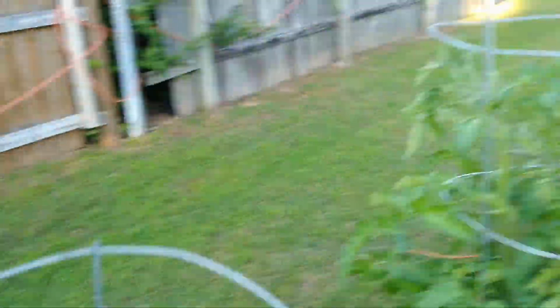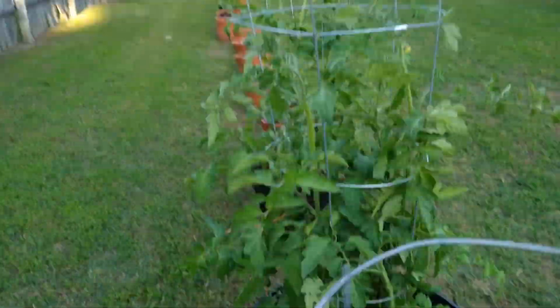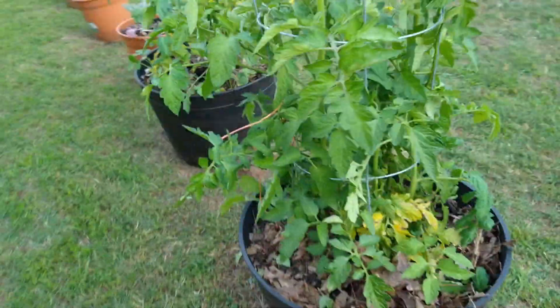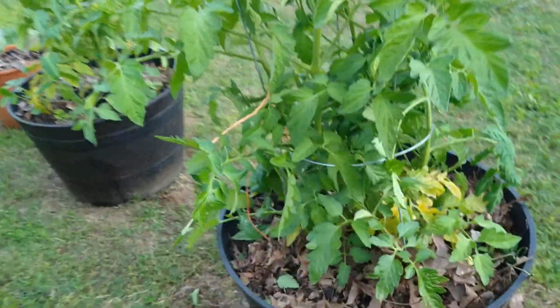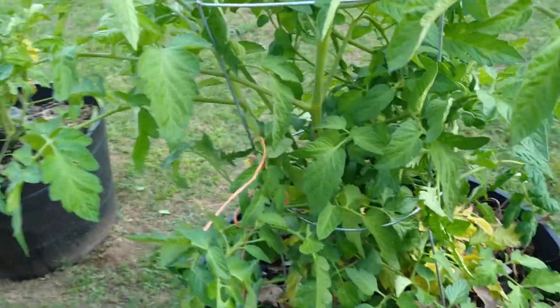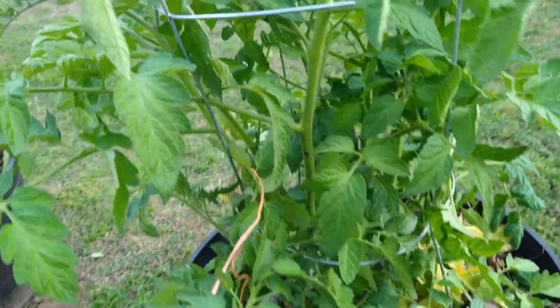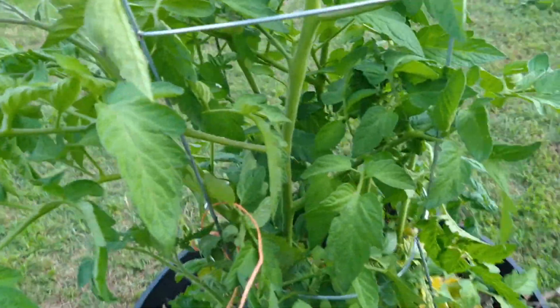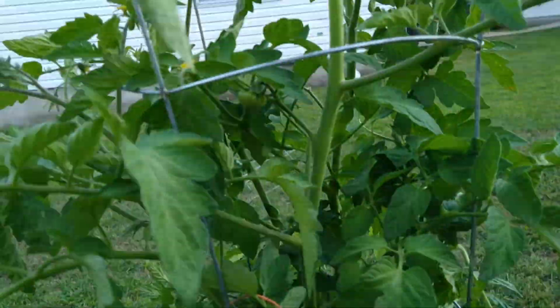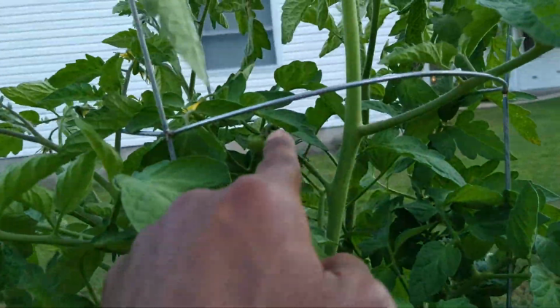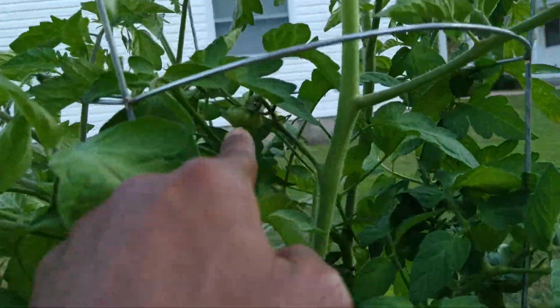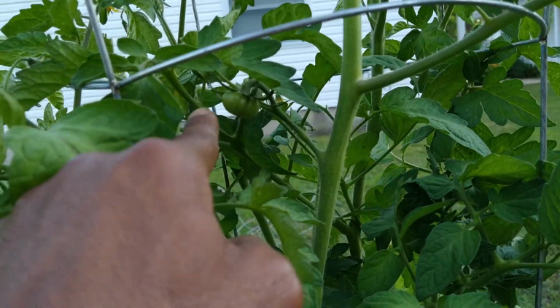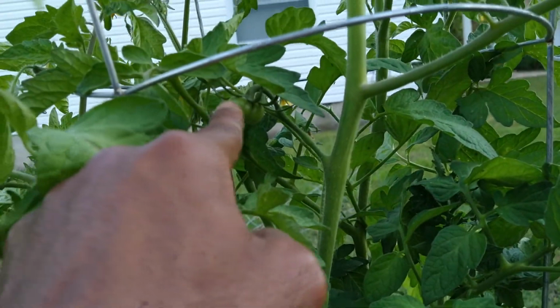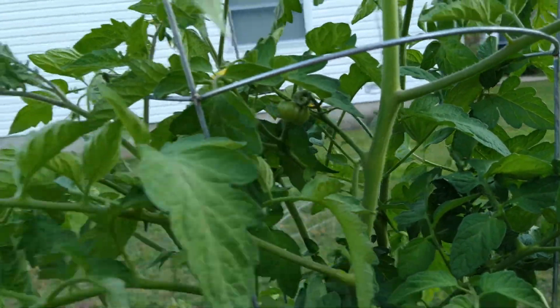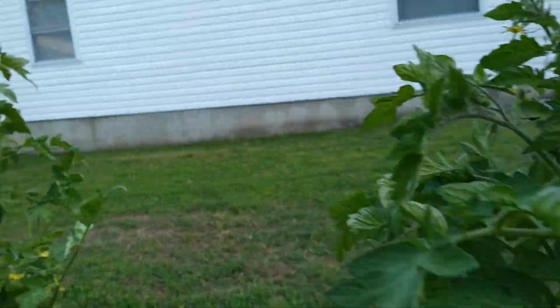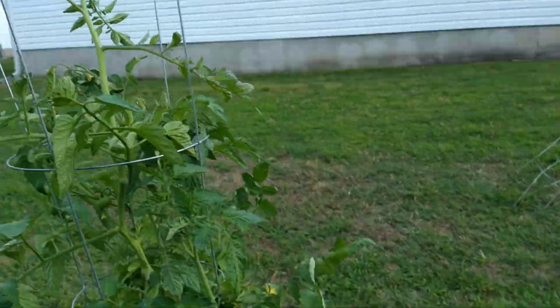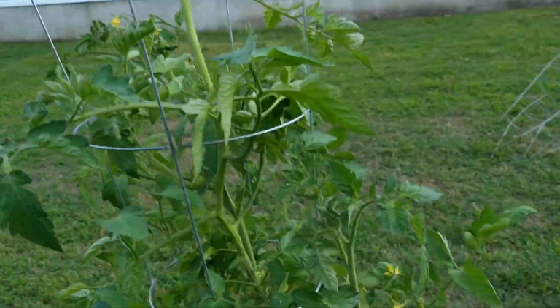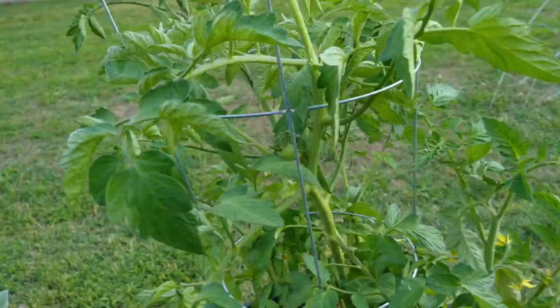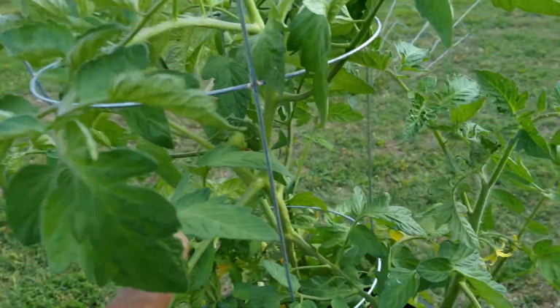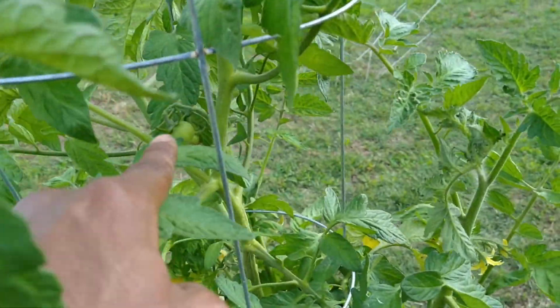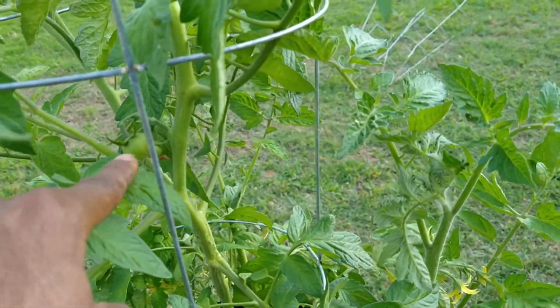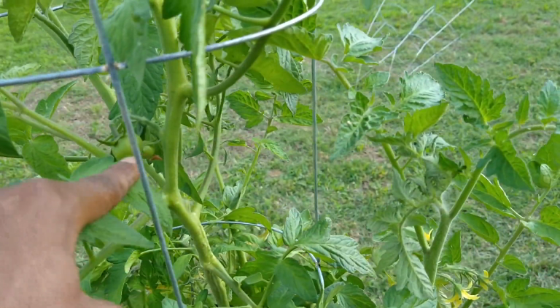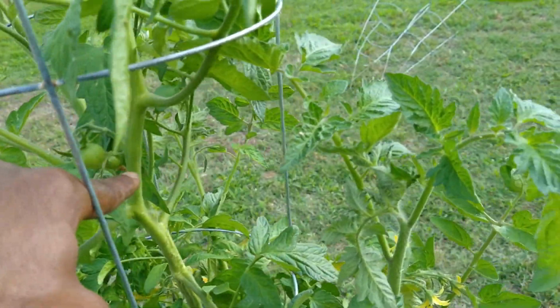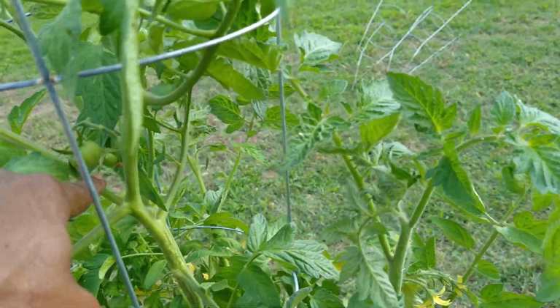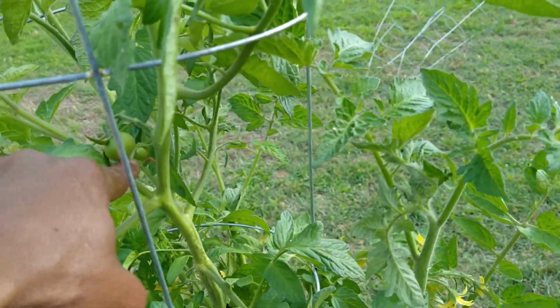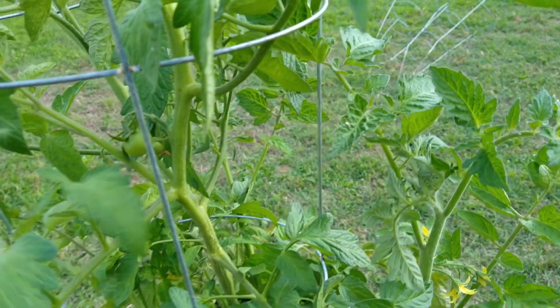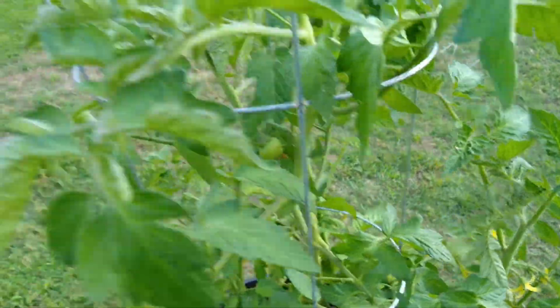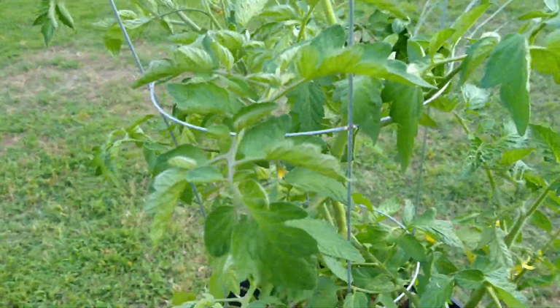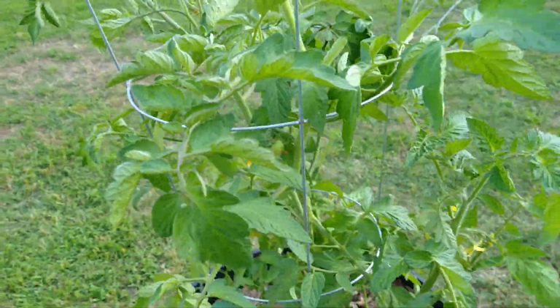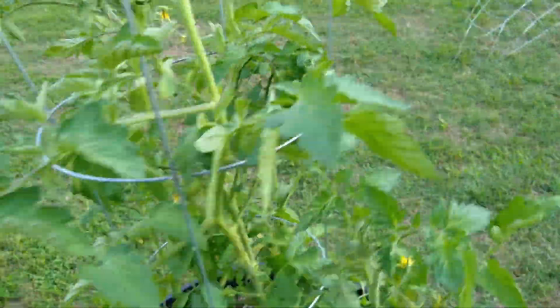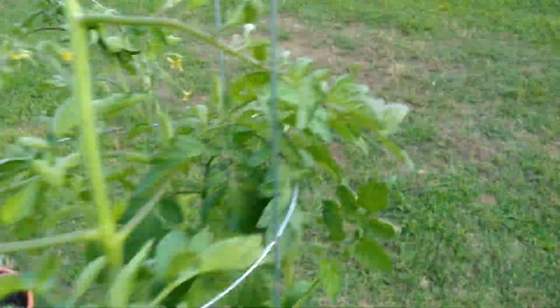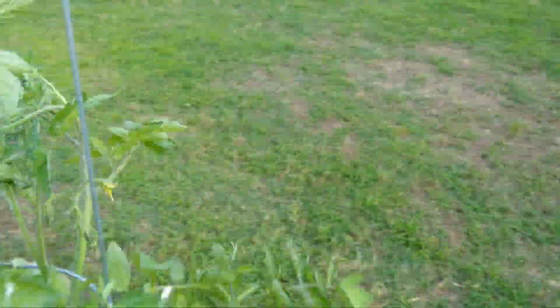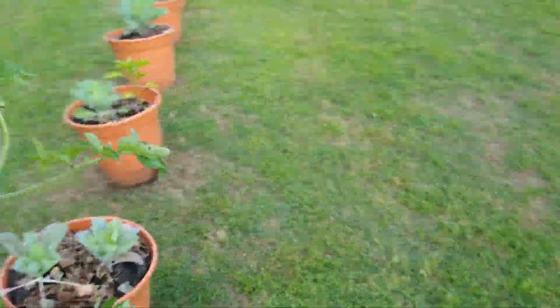I want to show you something else. Right over here, that's a tomato. And then on this other plant right here, that's a tomato. And there's another tomato right there. So I'm happy about my tomato plants.